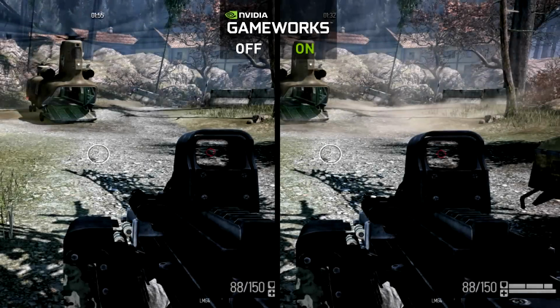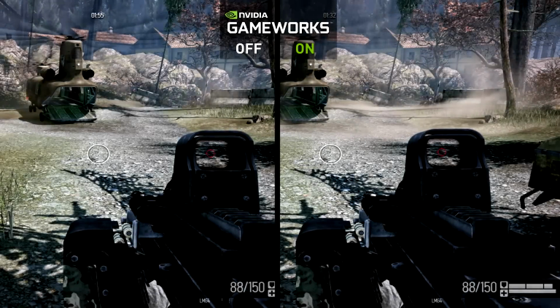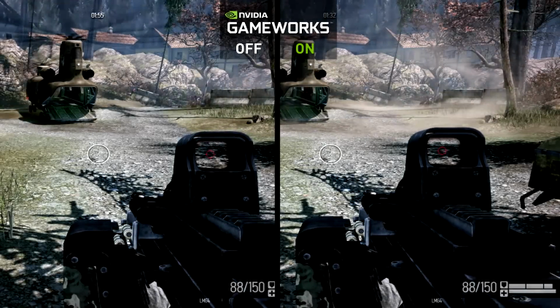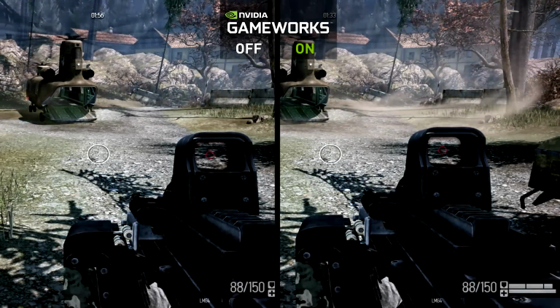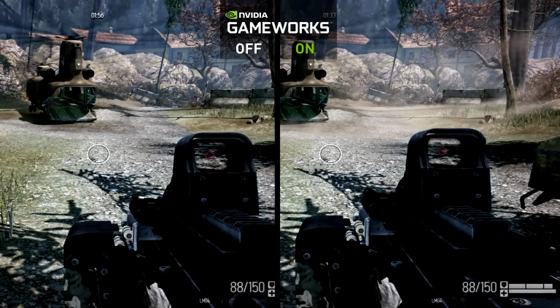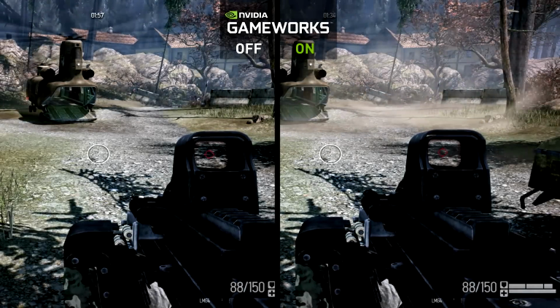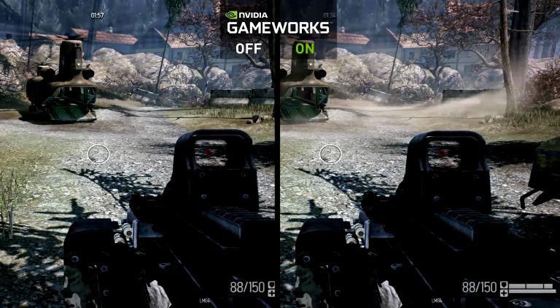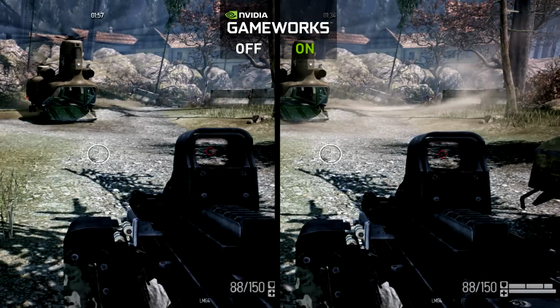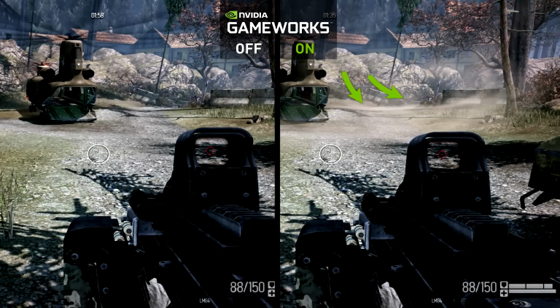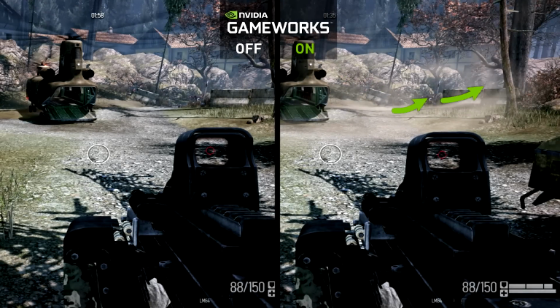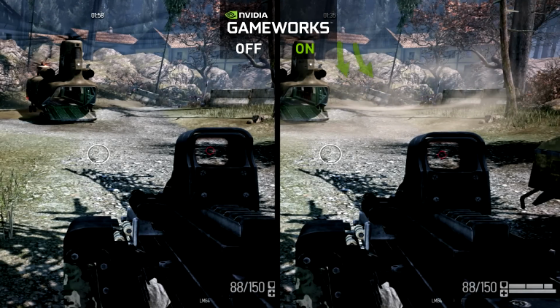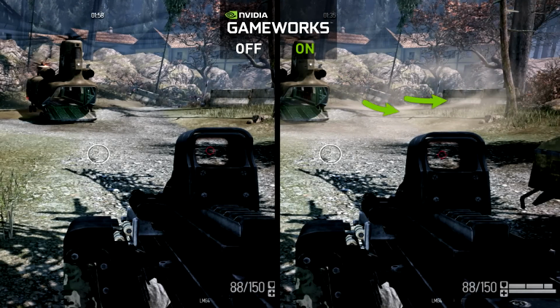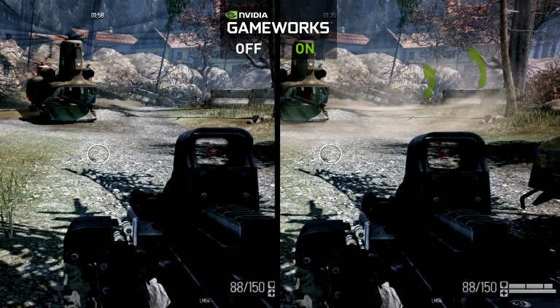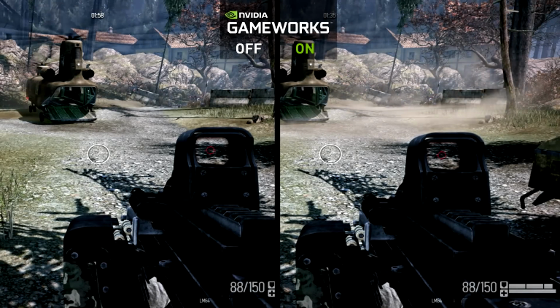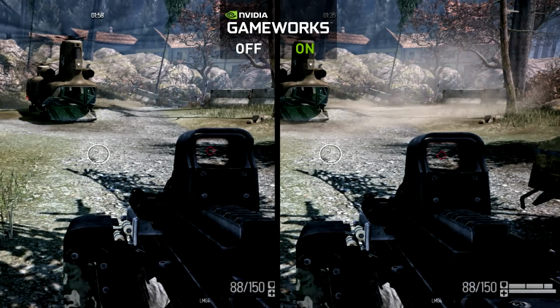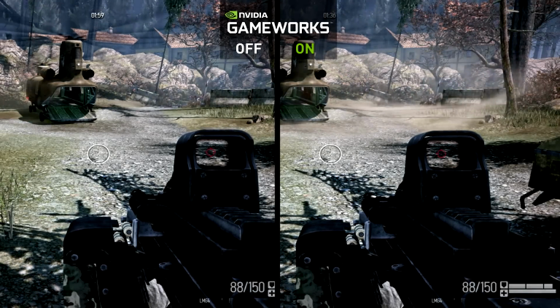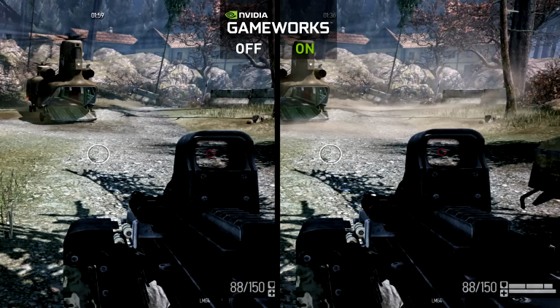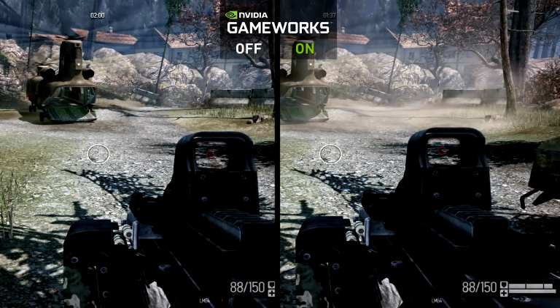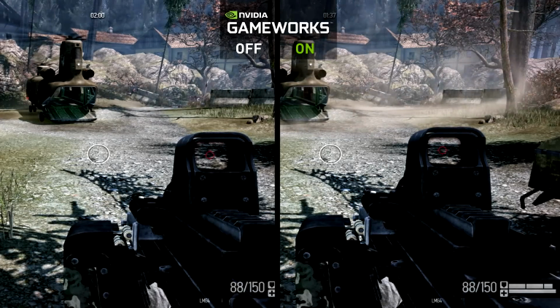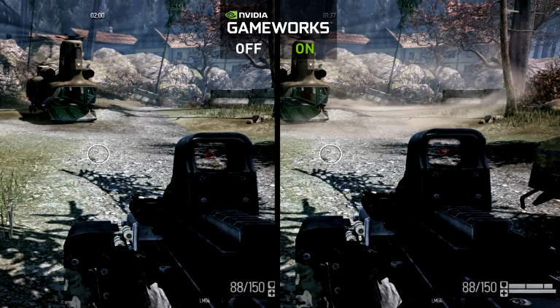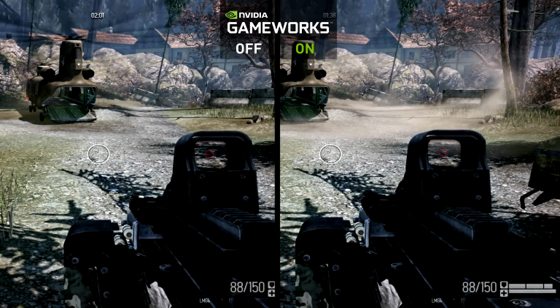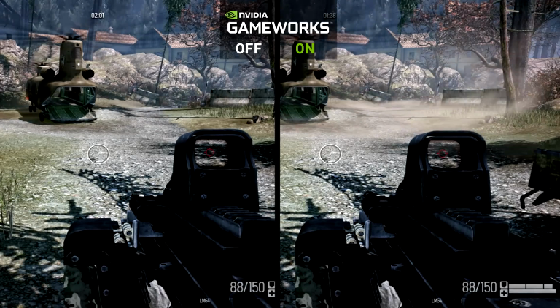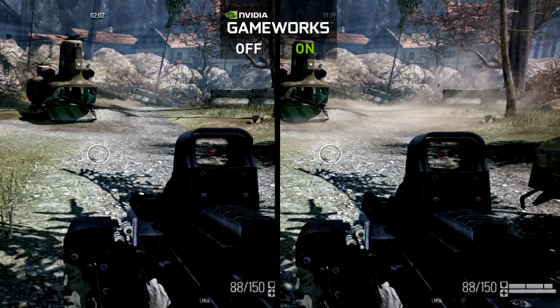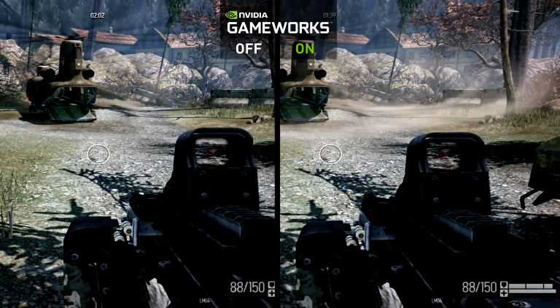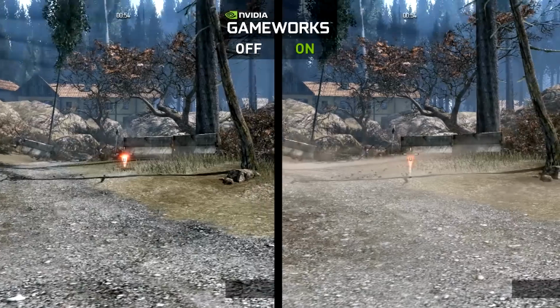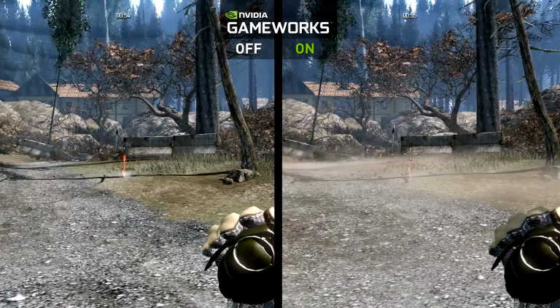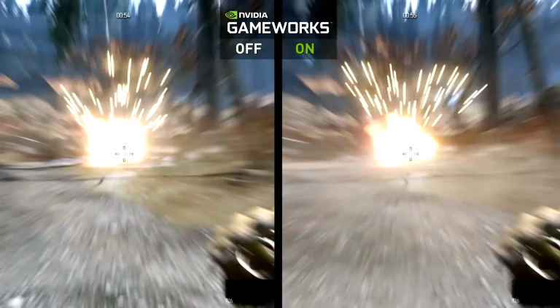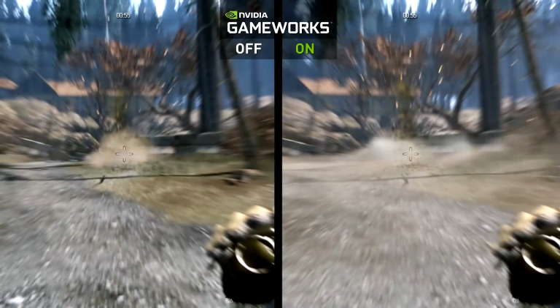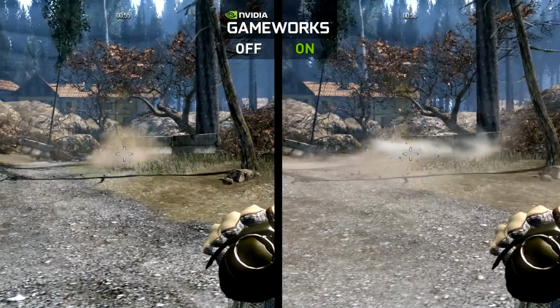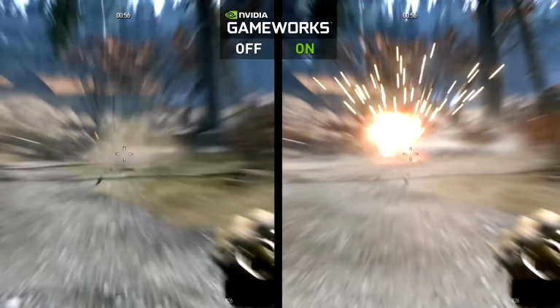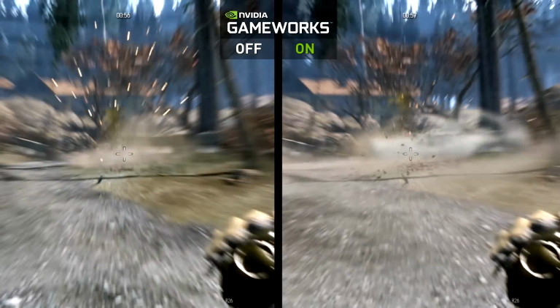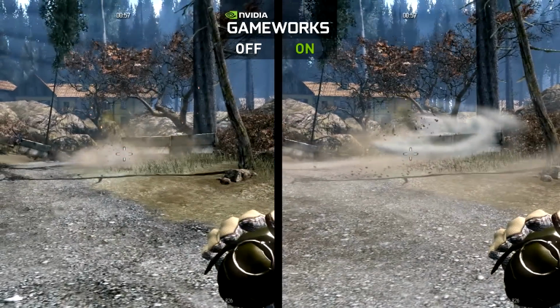The helicopter dust effect uses NVIDIA Turbulence to create a visible downdraft that can properly collide with the environment and characters. Furthermore, this powerful force can affect weapon debris and other smoke effects in the vicinity.